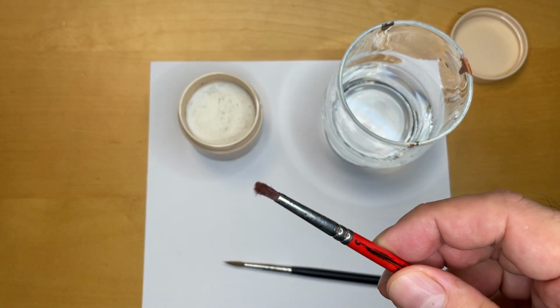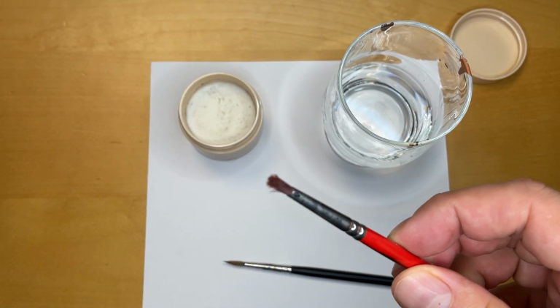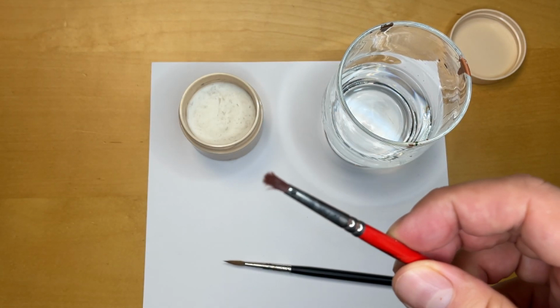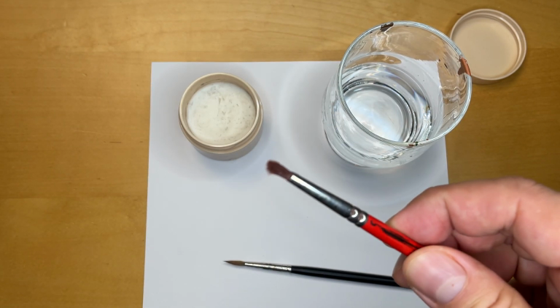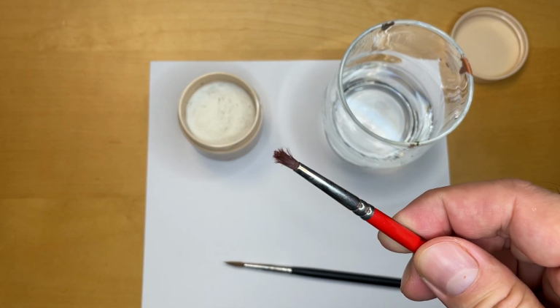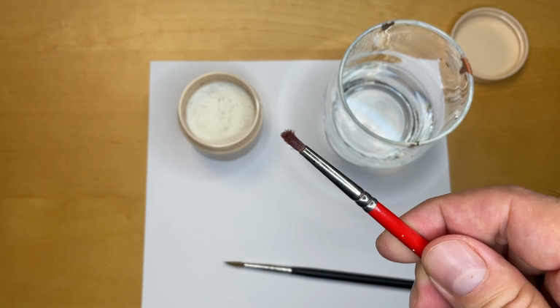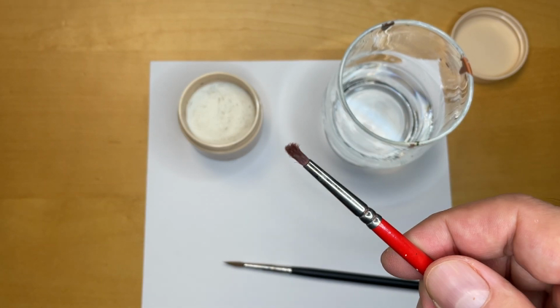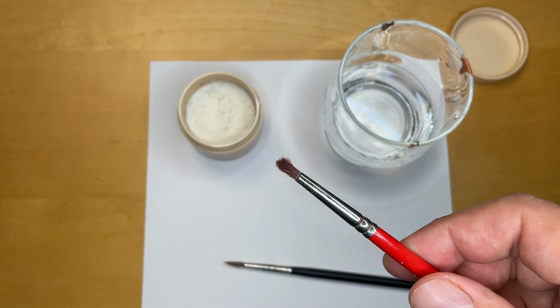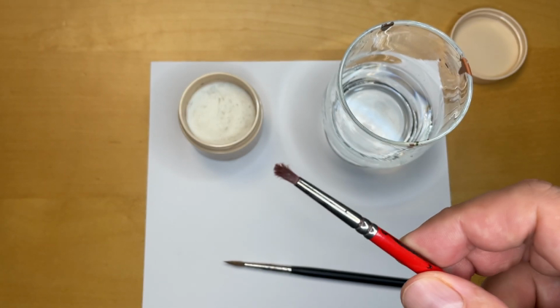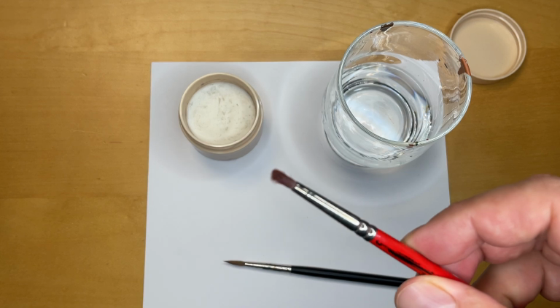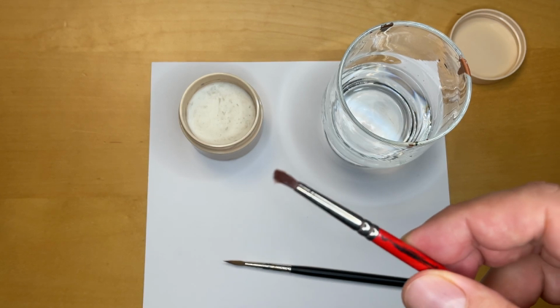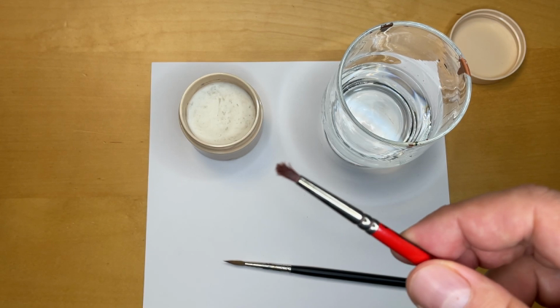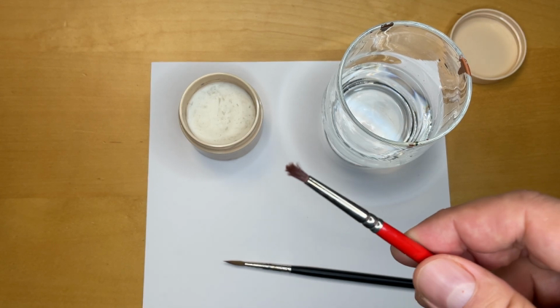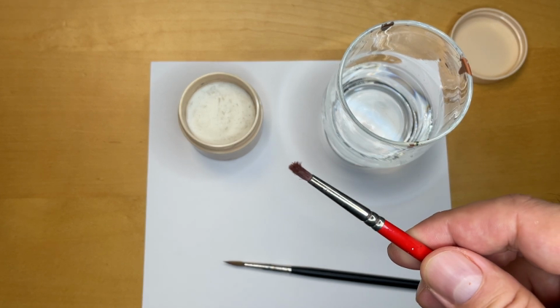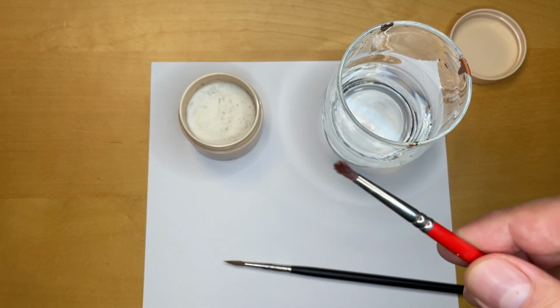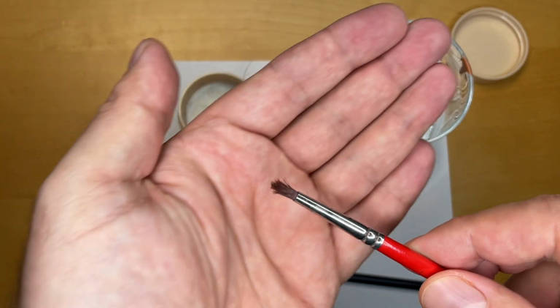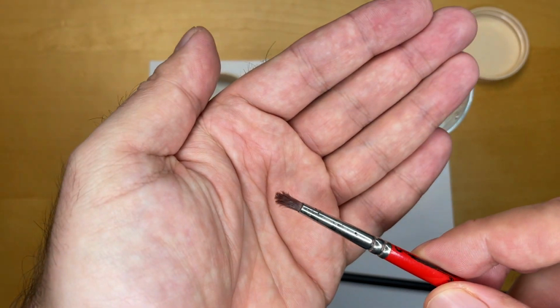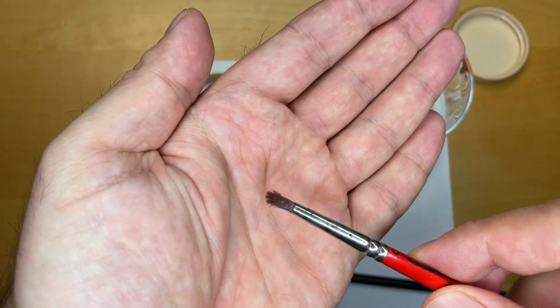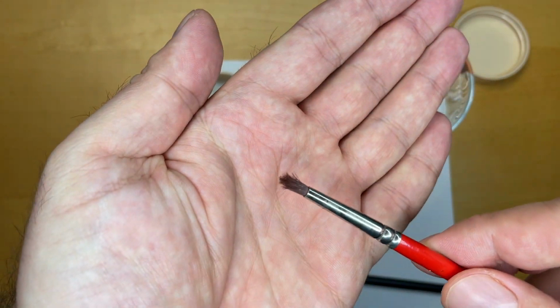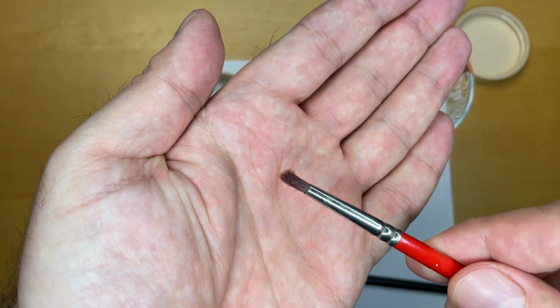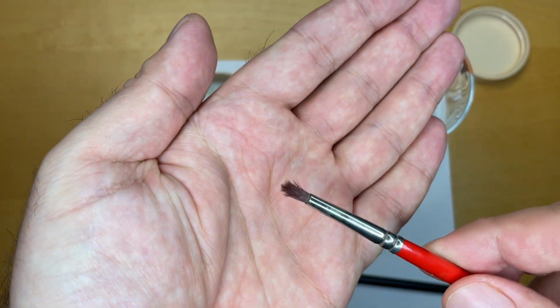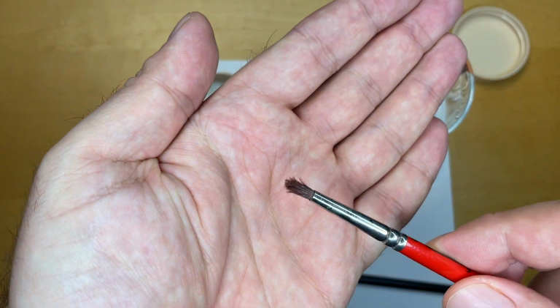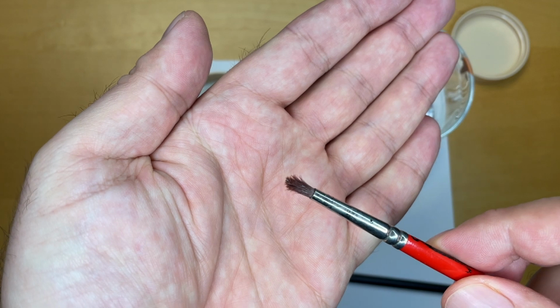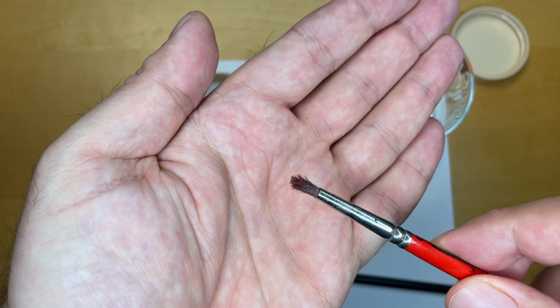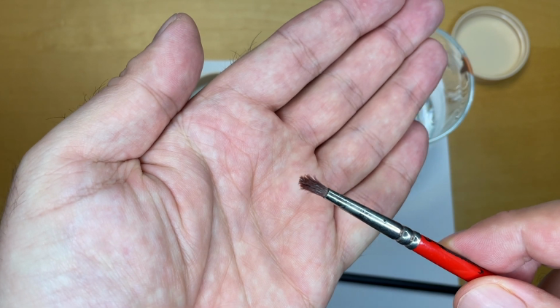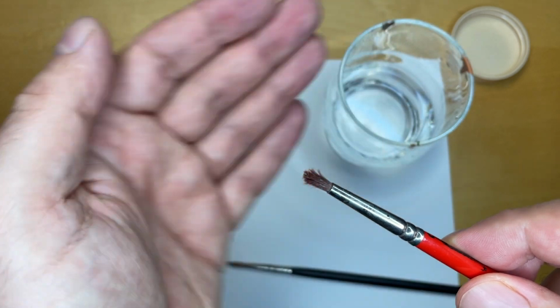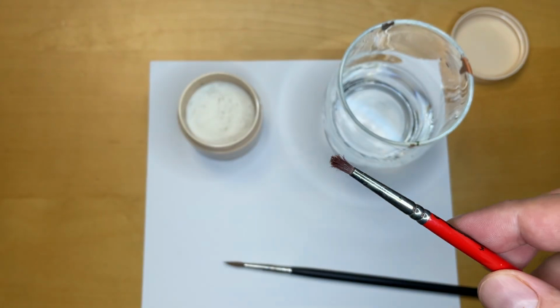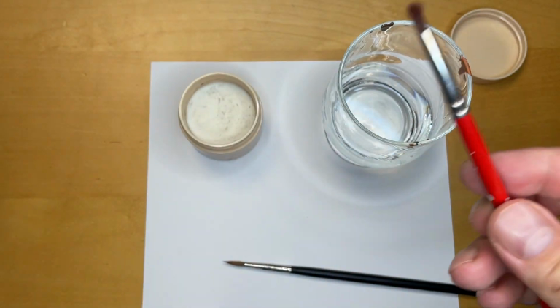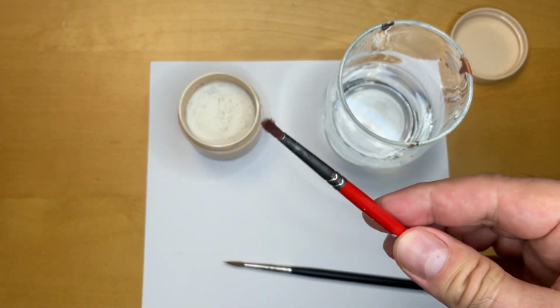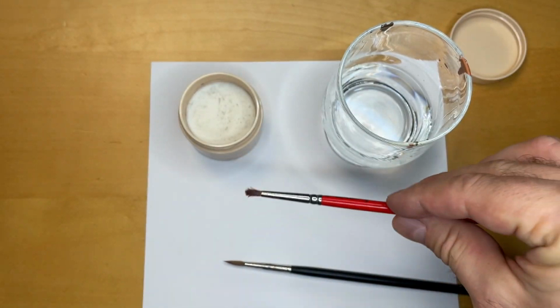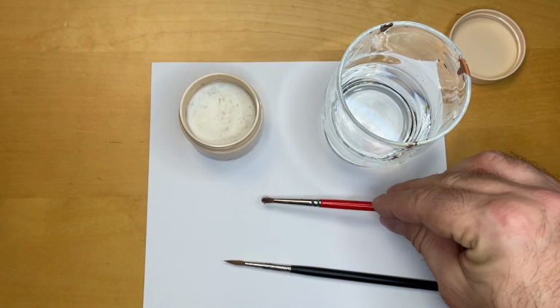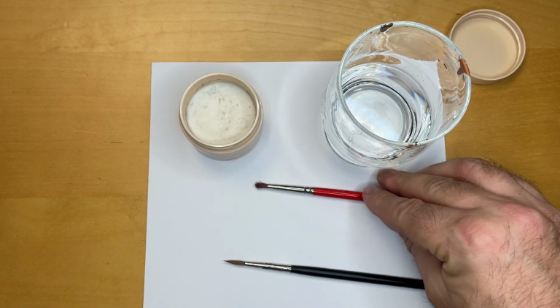This is one of my dry brushes. That looks really bad — let's see what we can do with this brush.